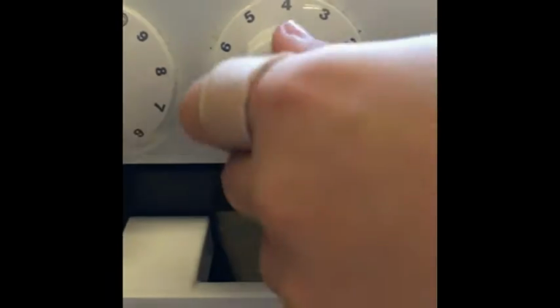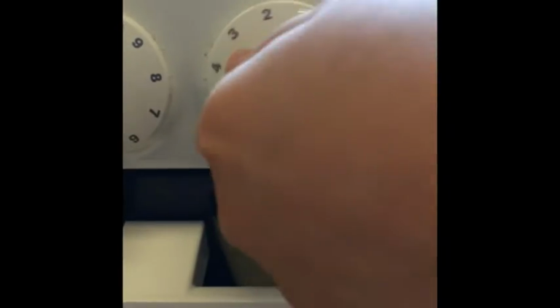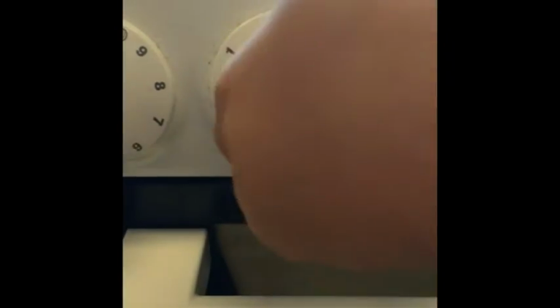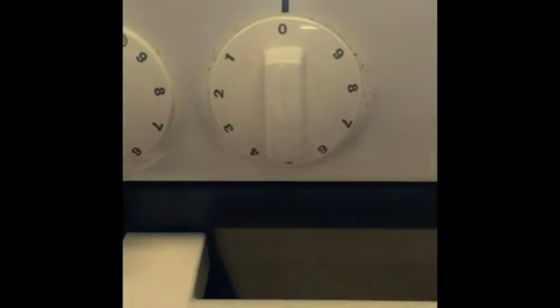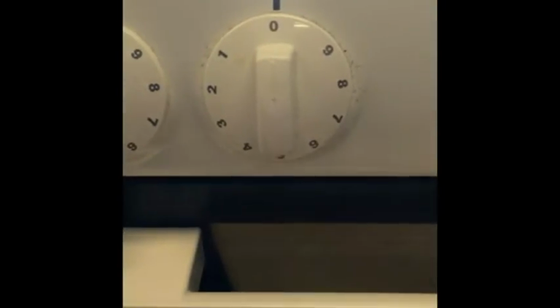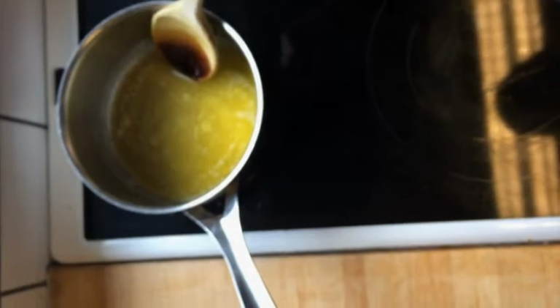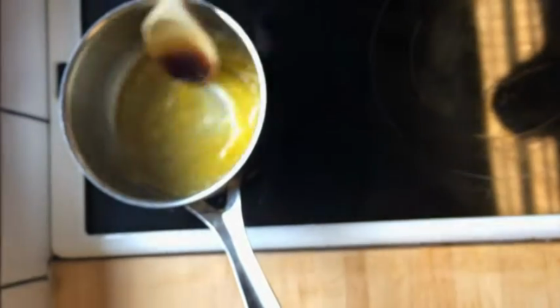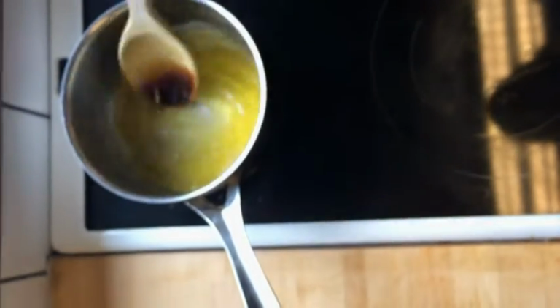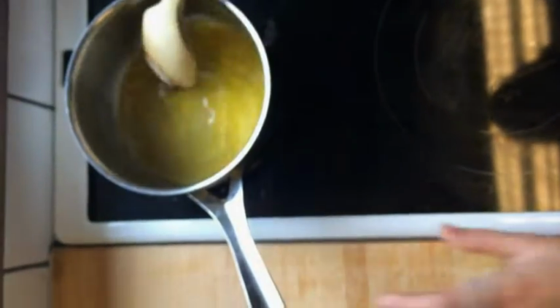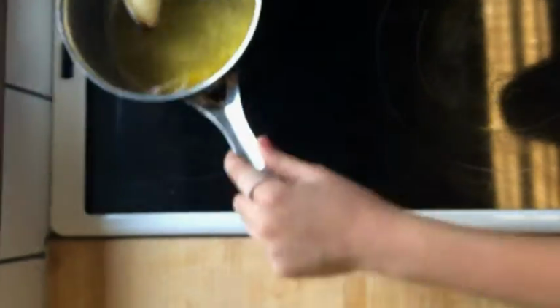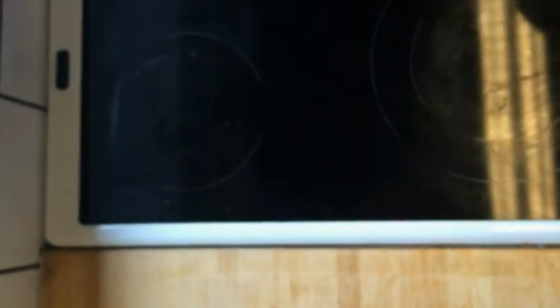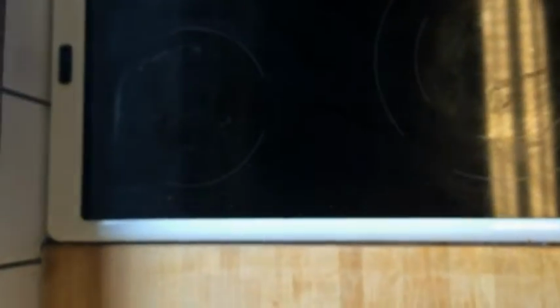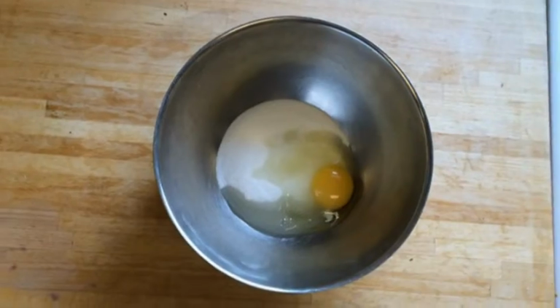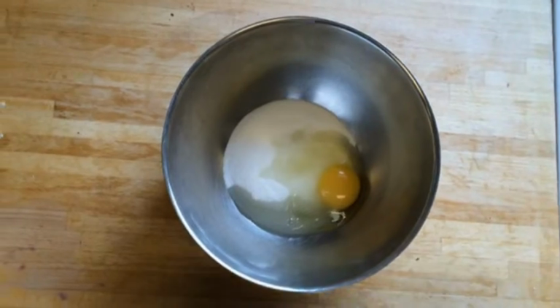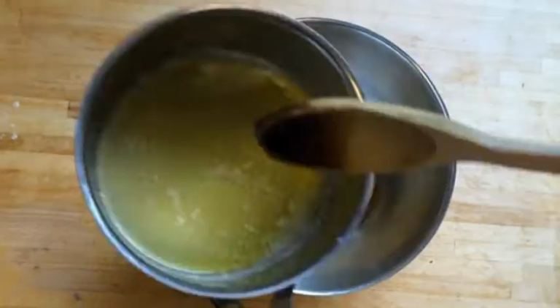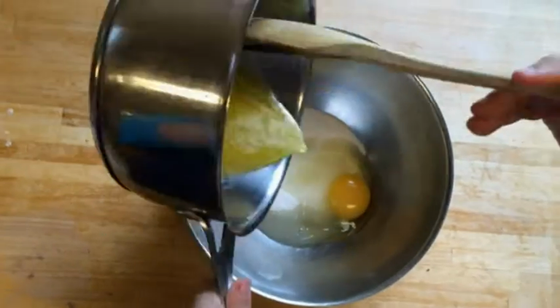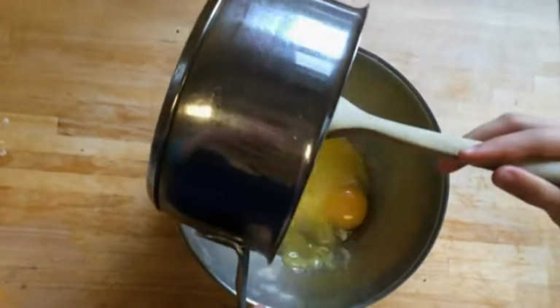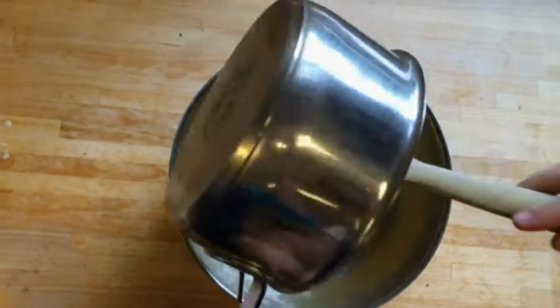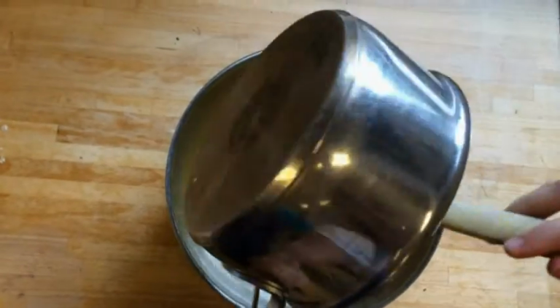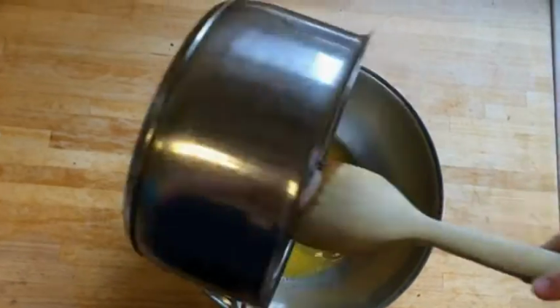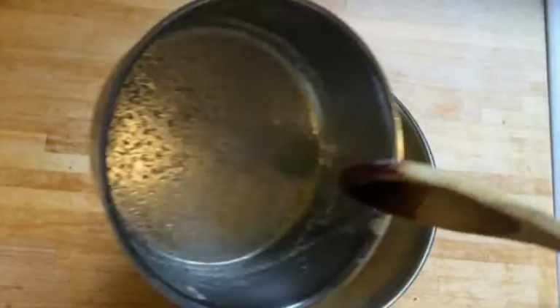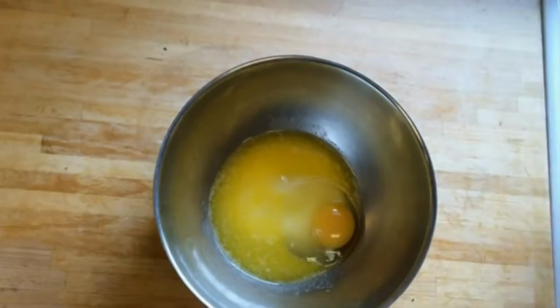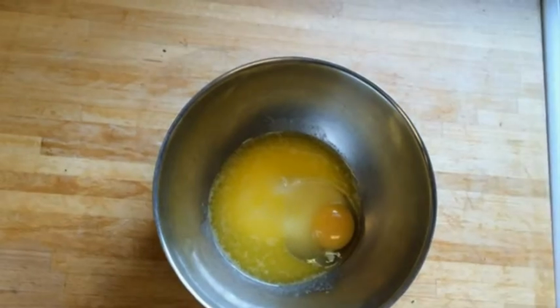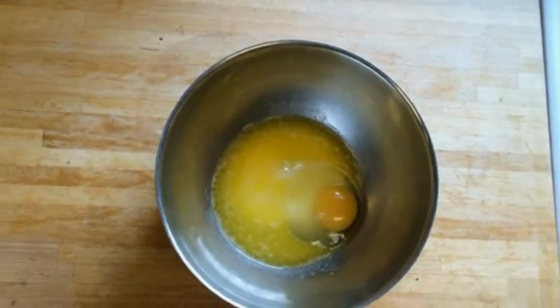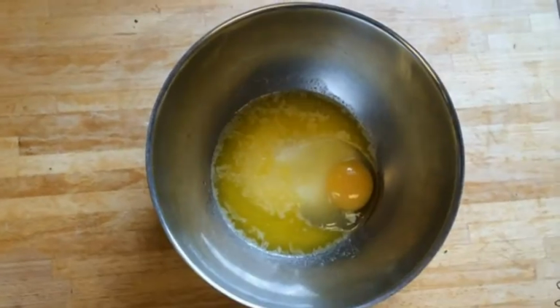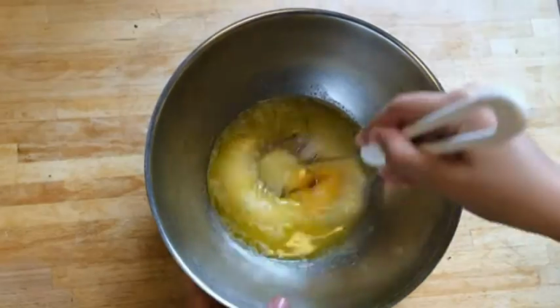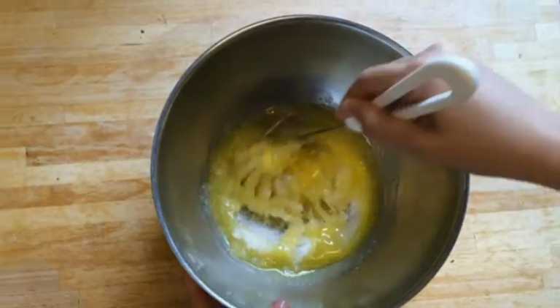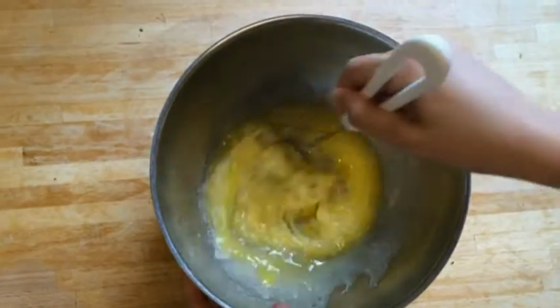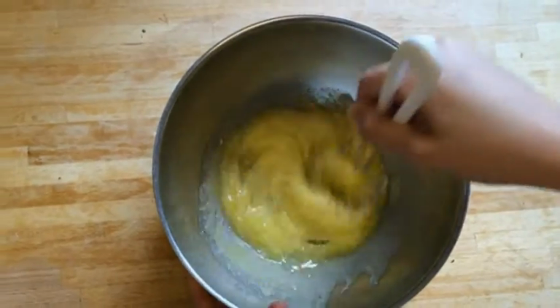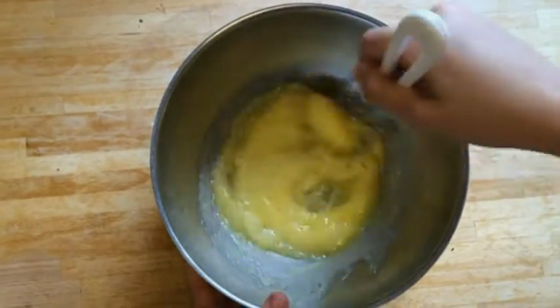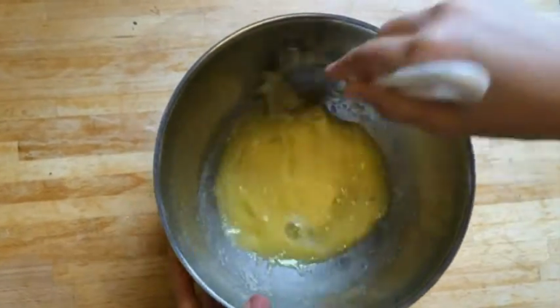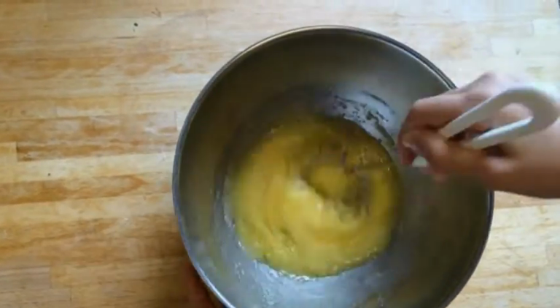Remember the butter we melted before? It's time to pour it into the bowl. Then blend it all well.